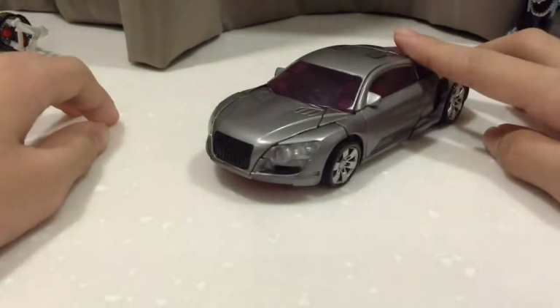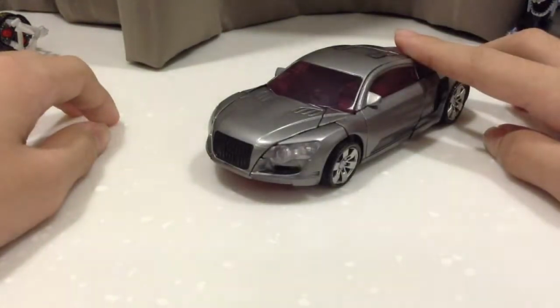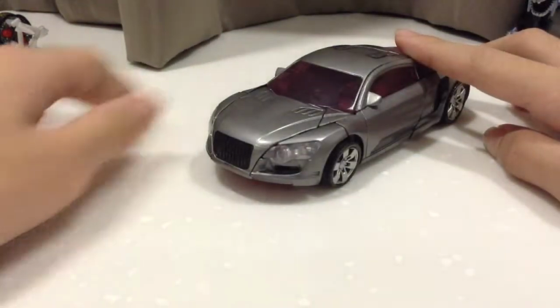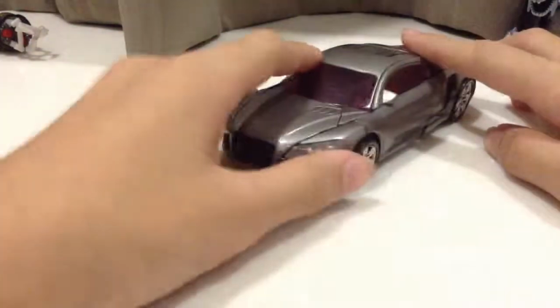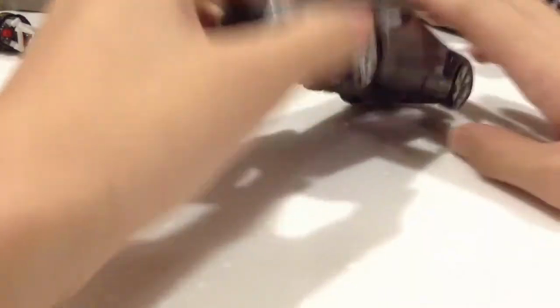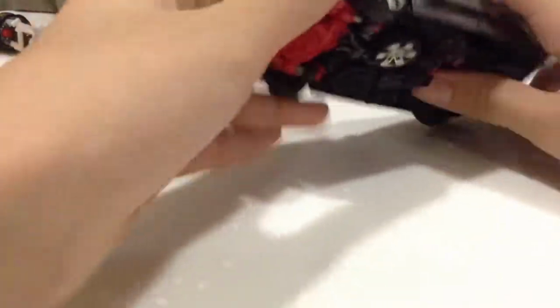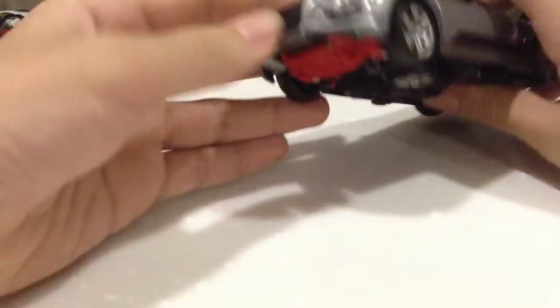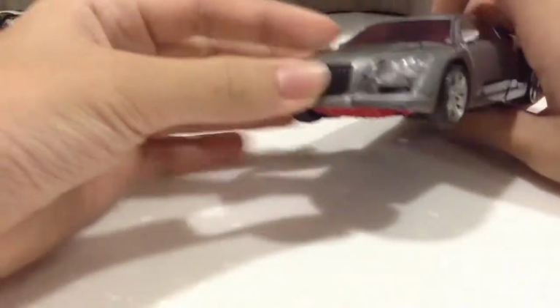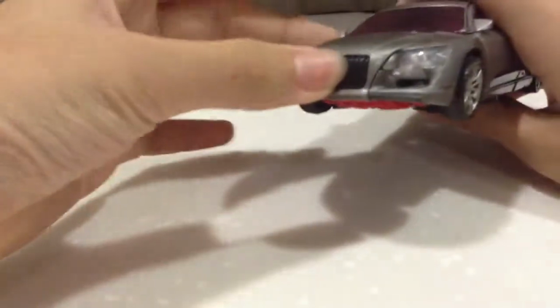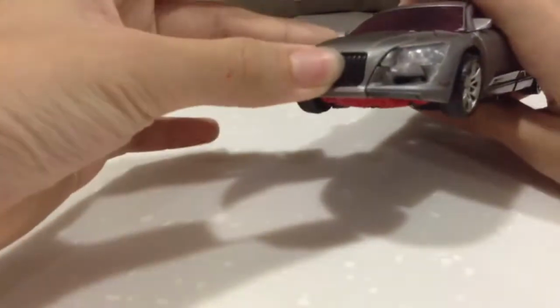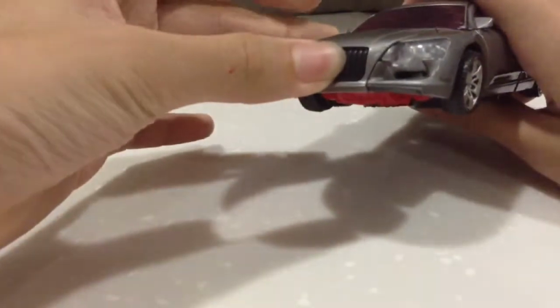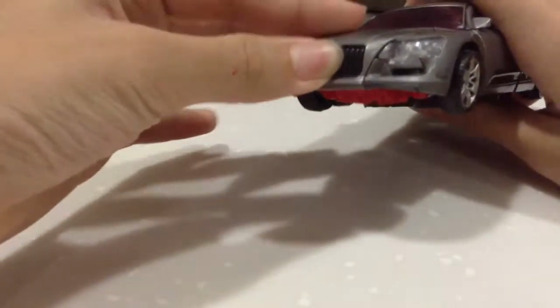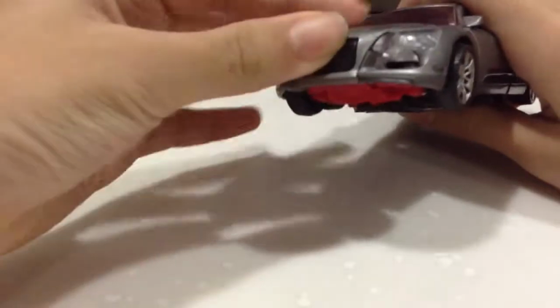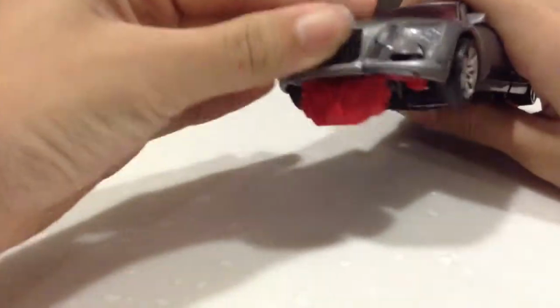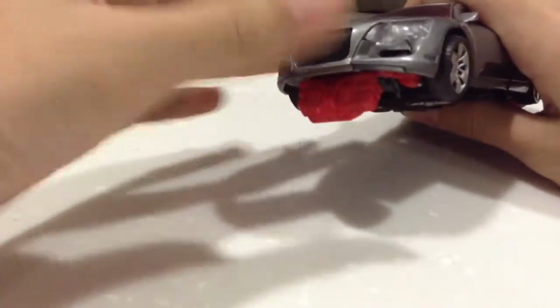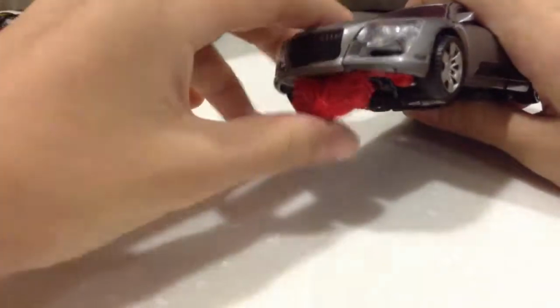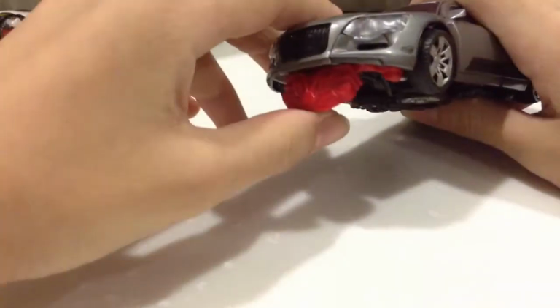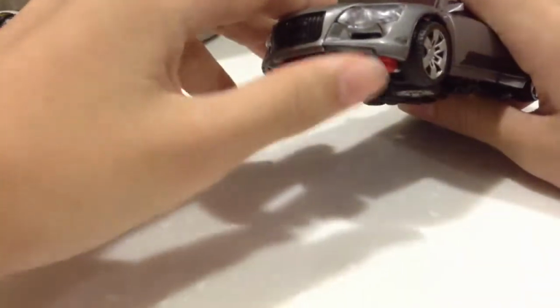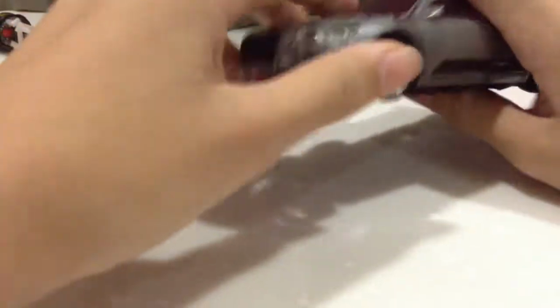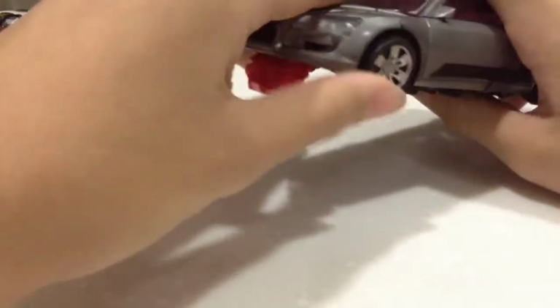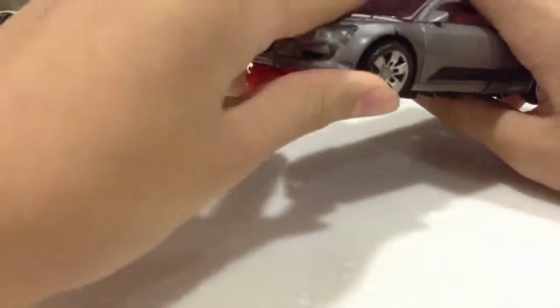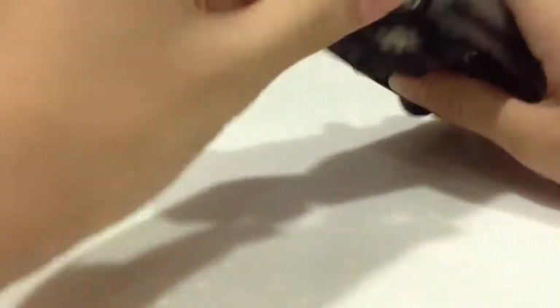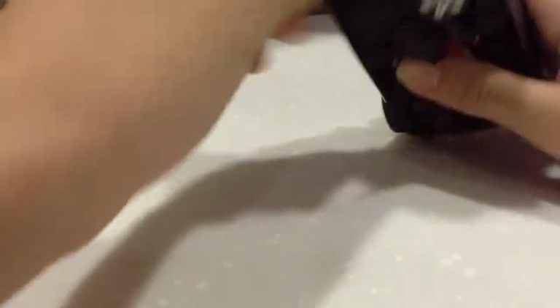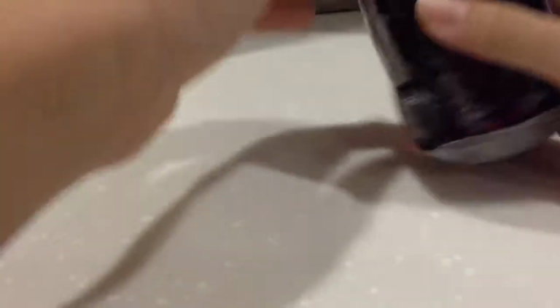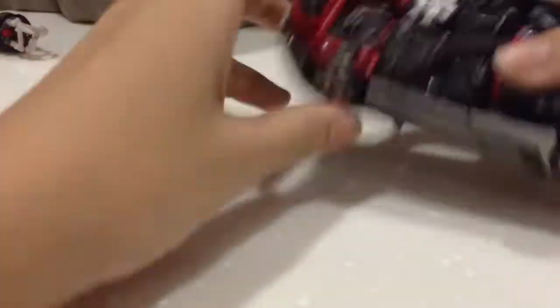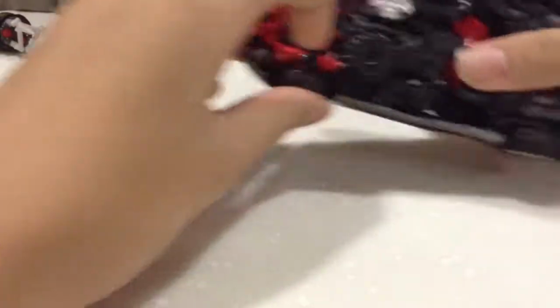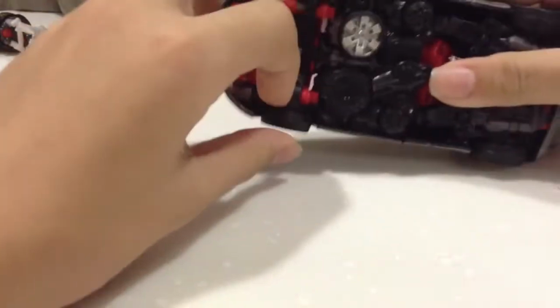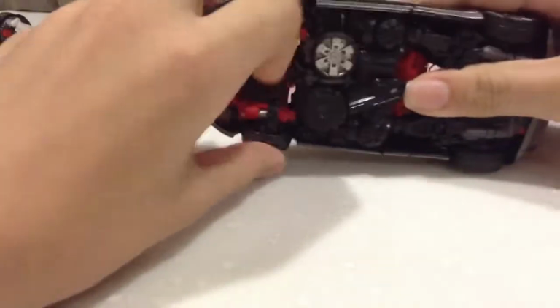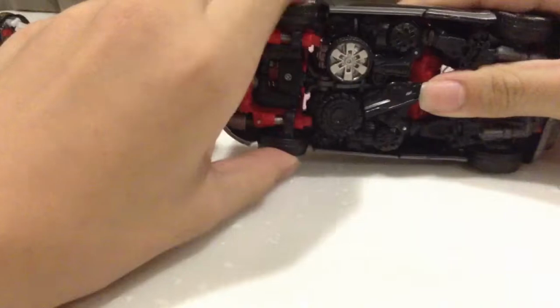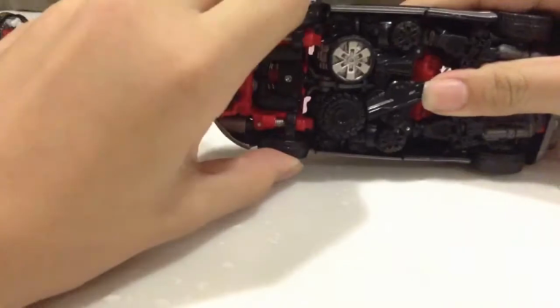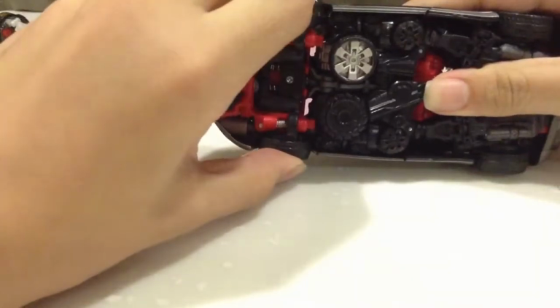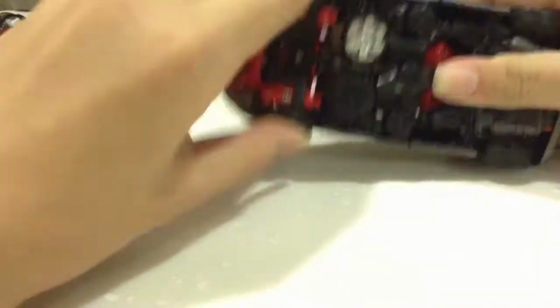So to start off with, press this part so then this will come out, and gotta move the wheels in.